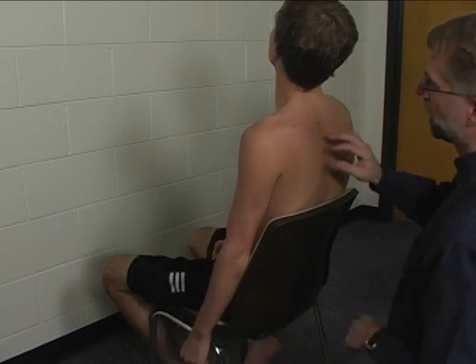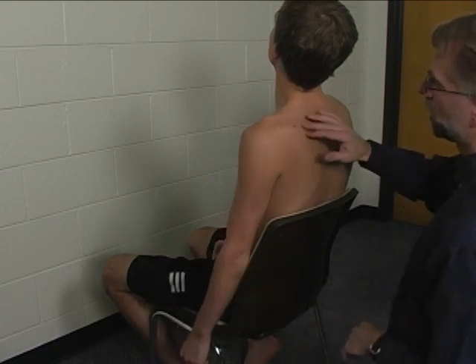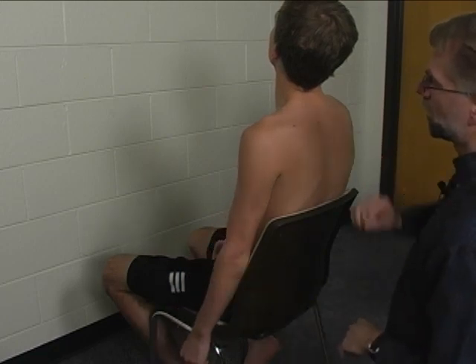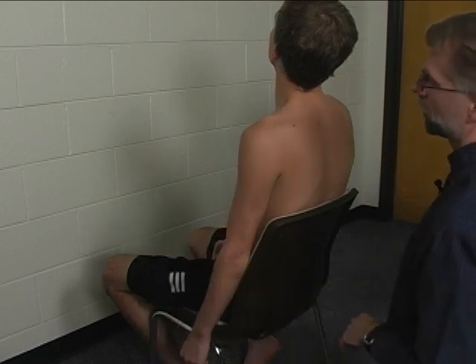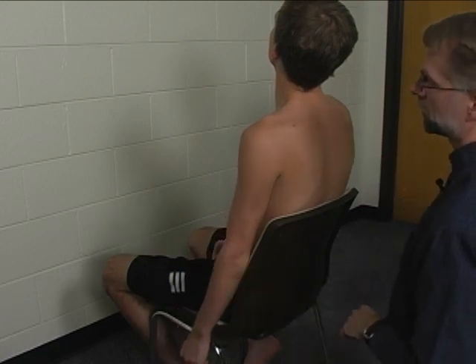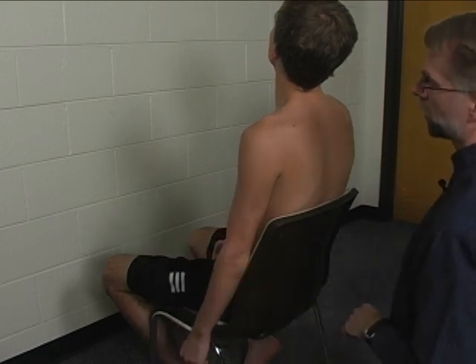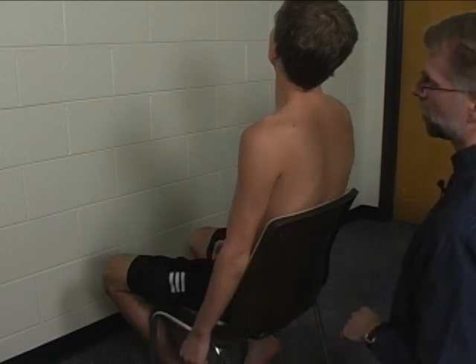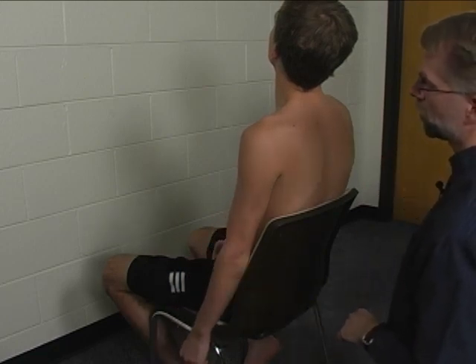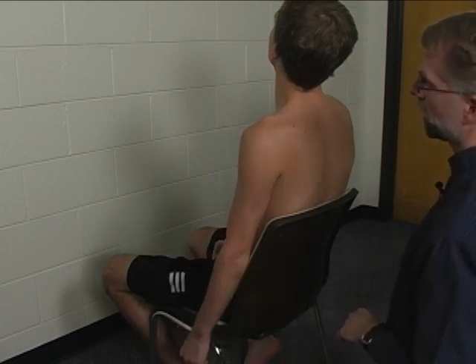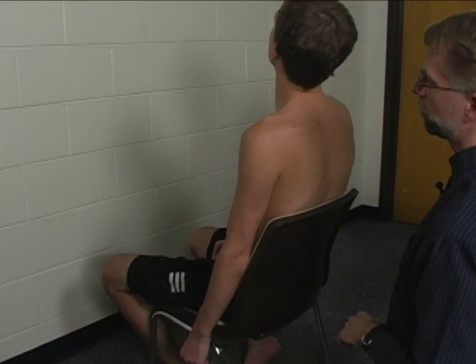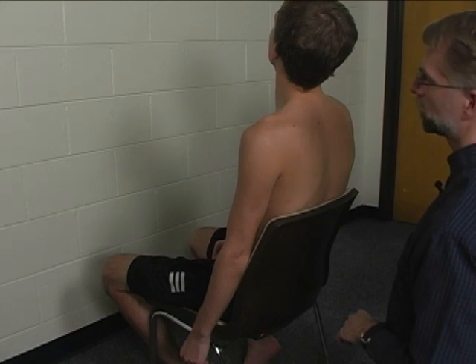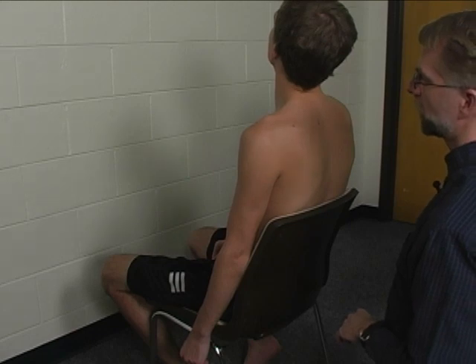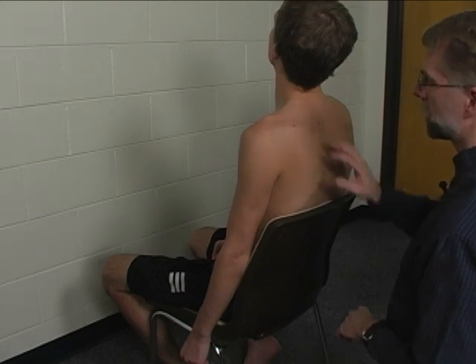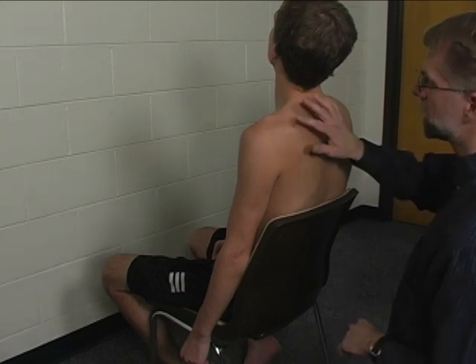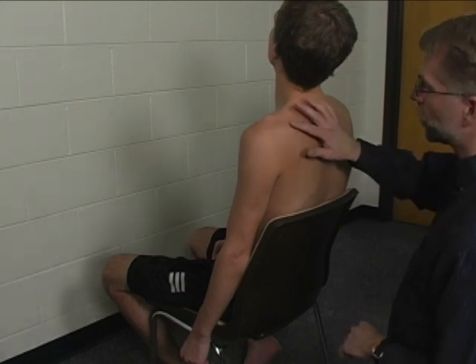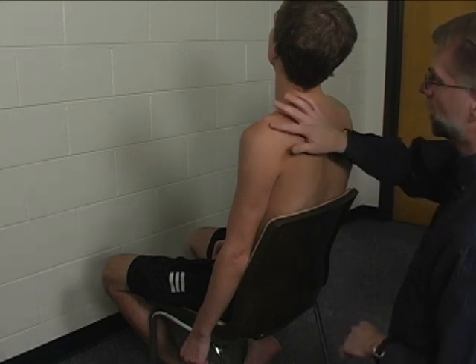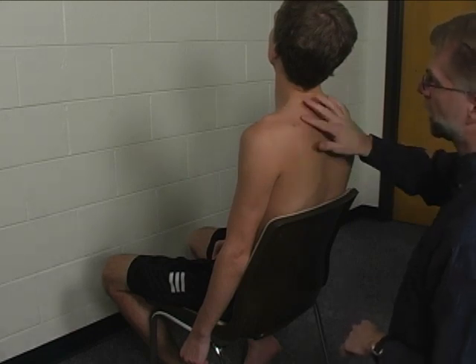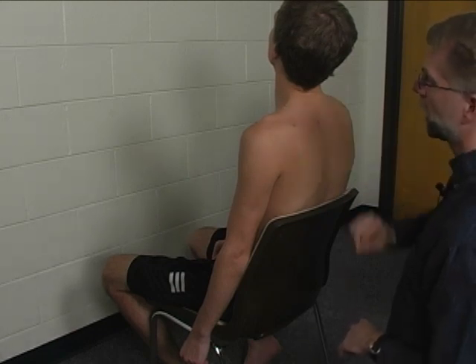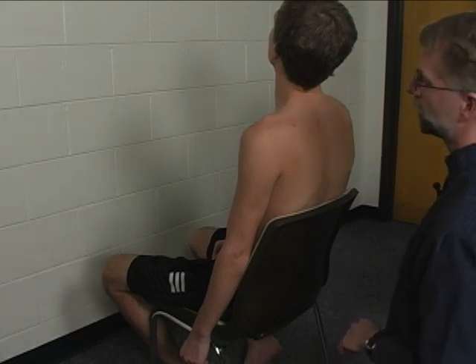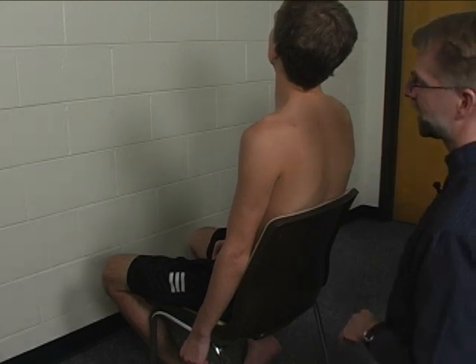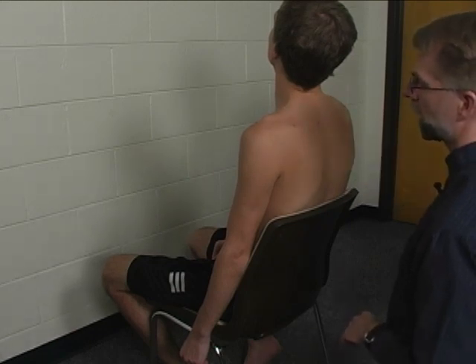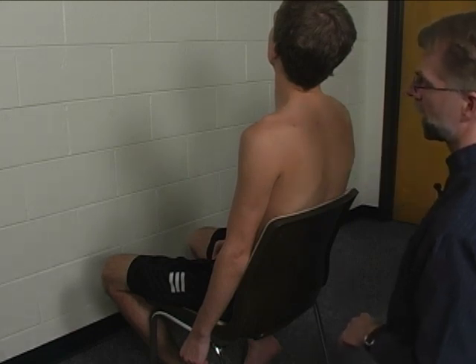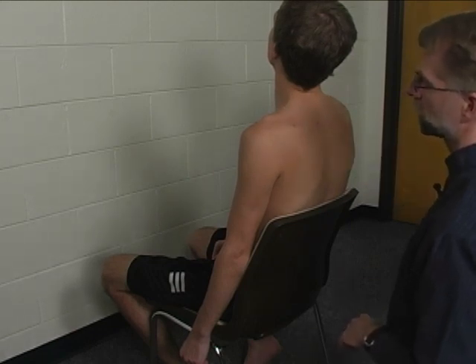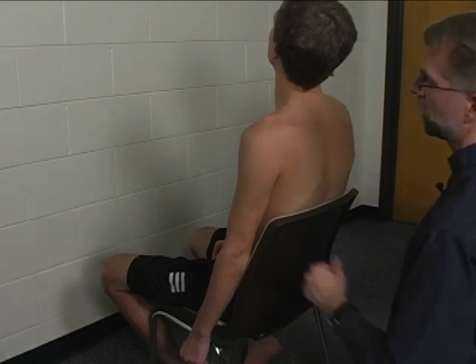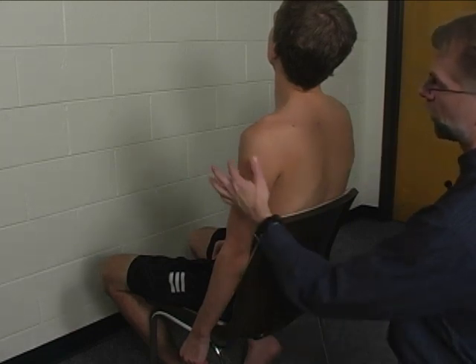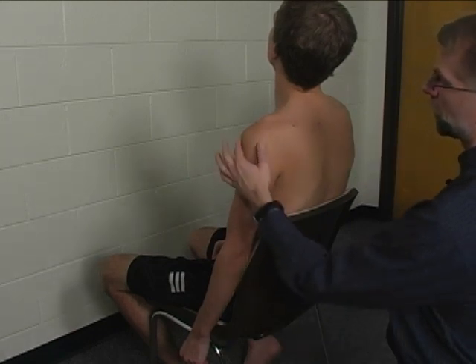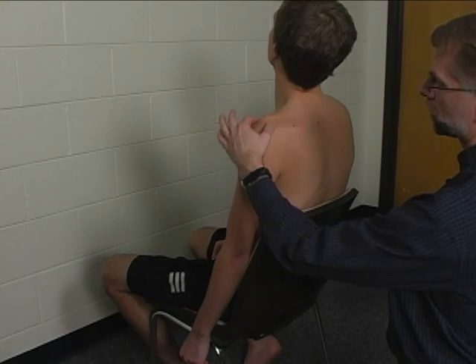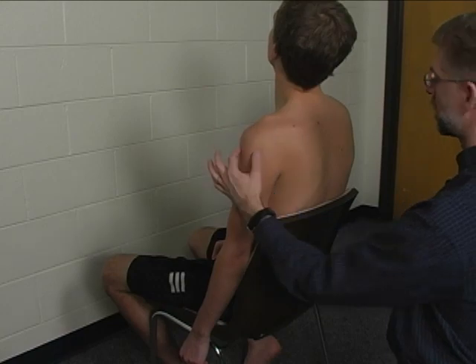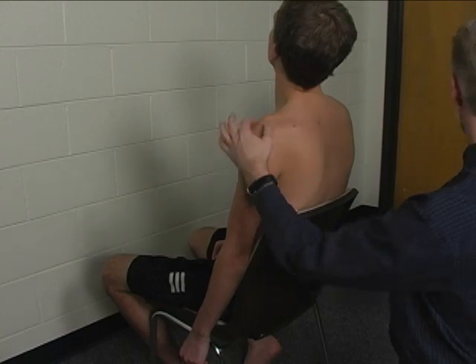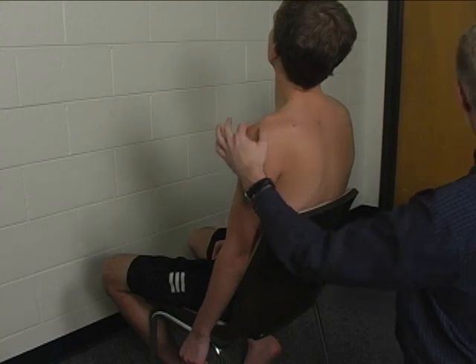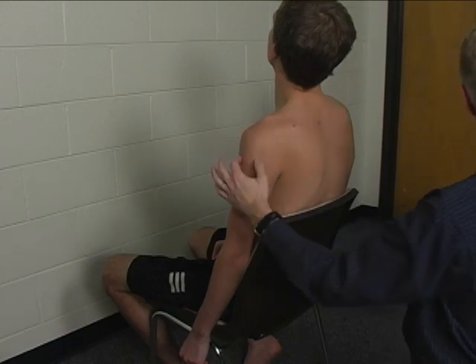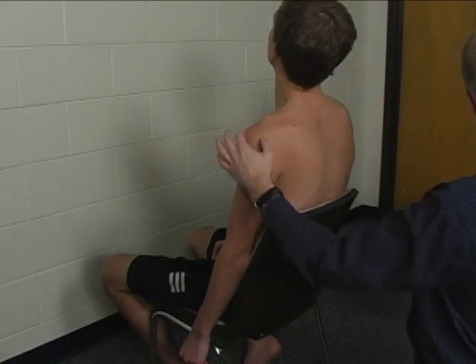We don't give it a muscle grade of one through five because we really can't distinguish or isolate its action from the much stronger middle deltoid.